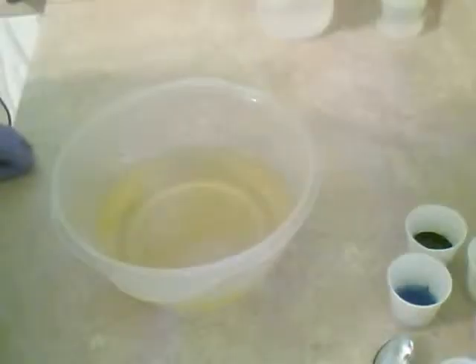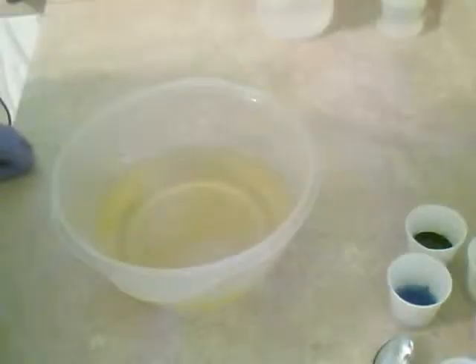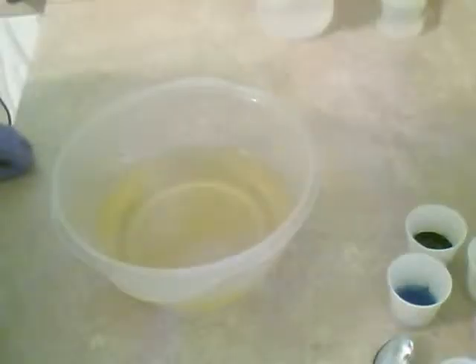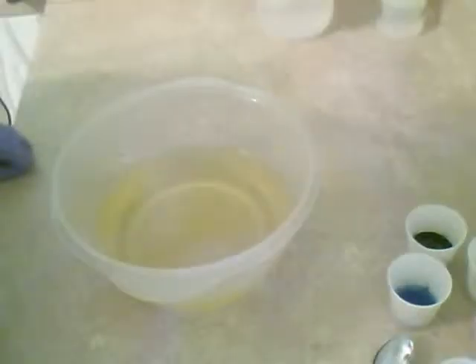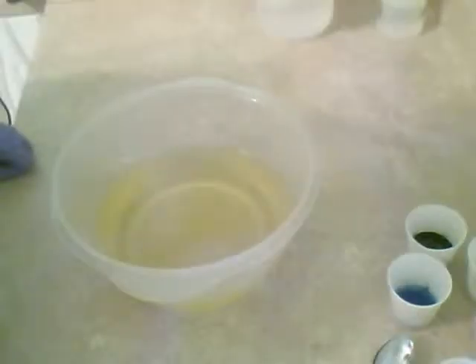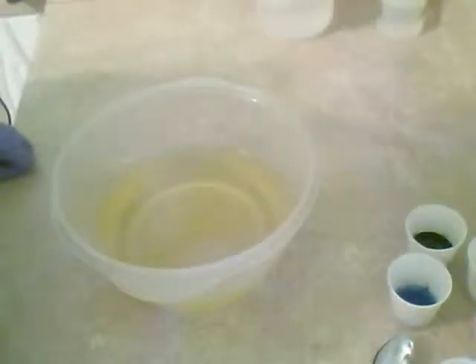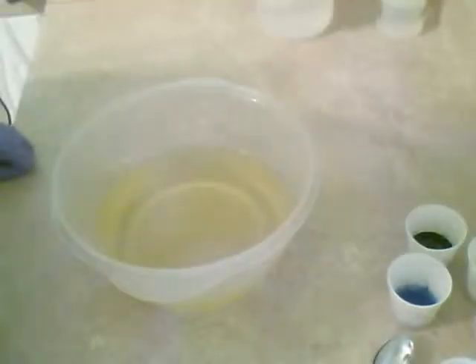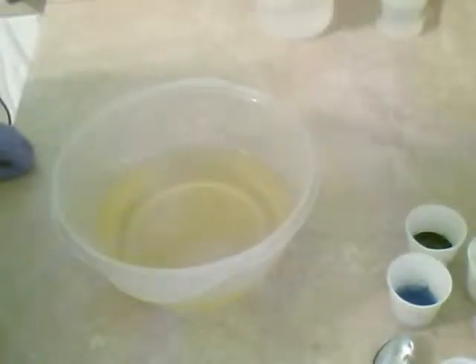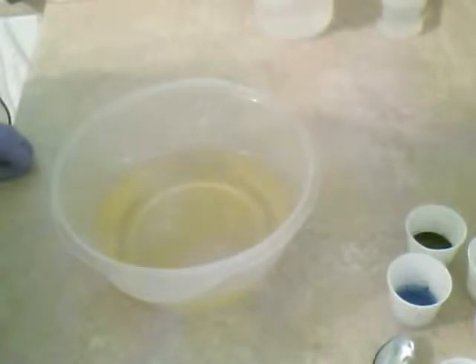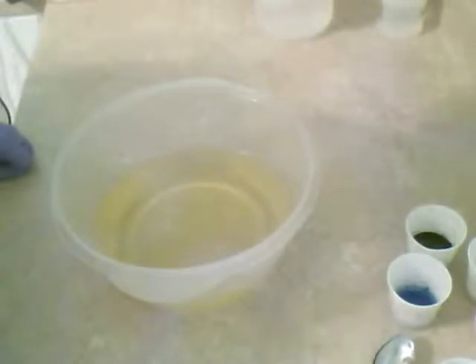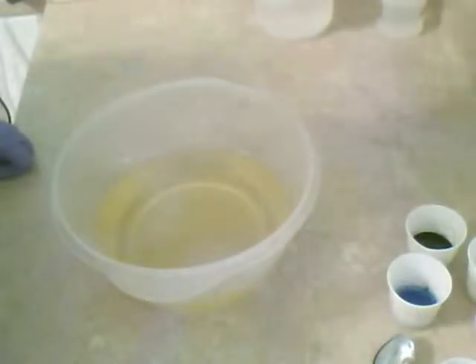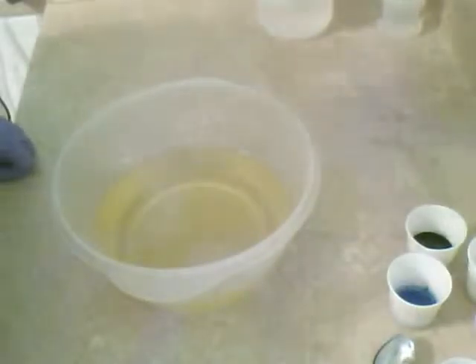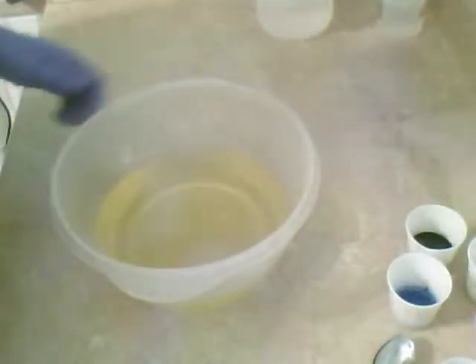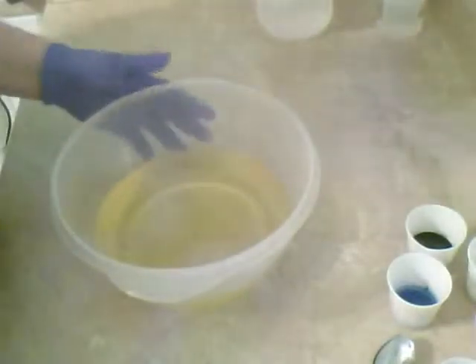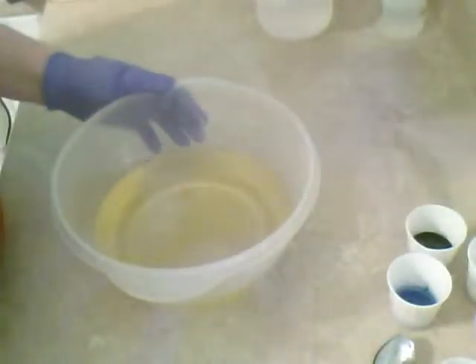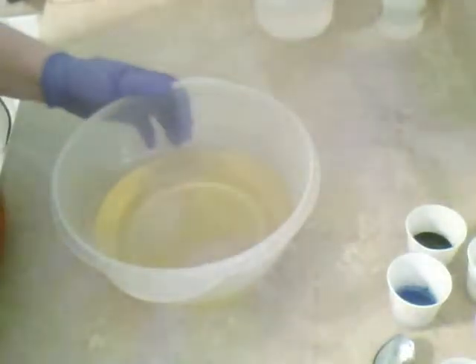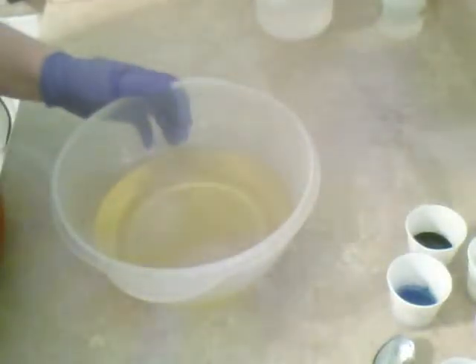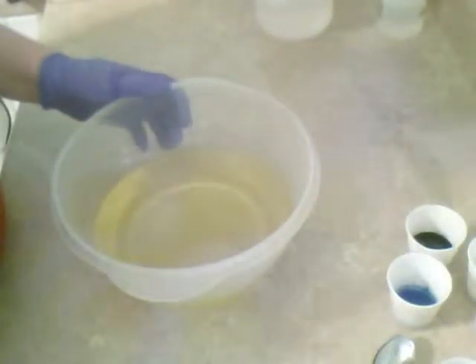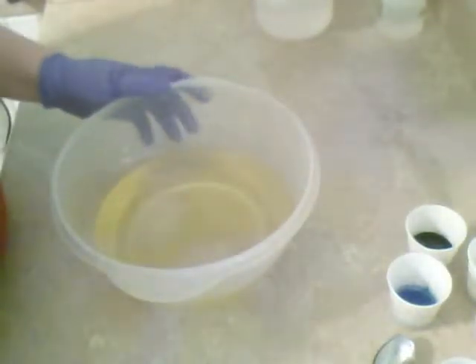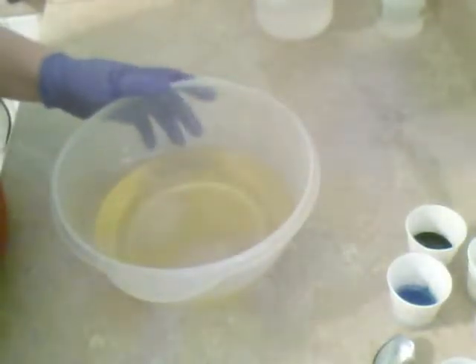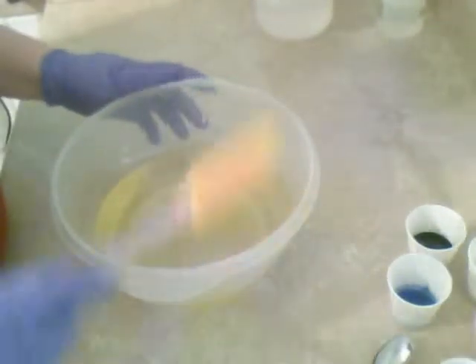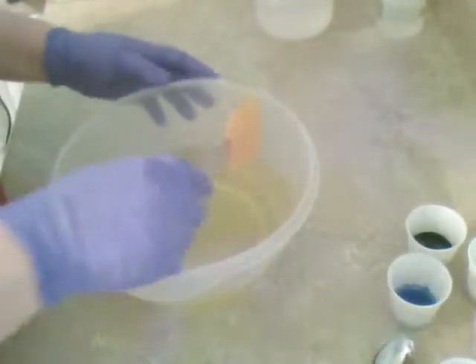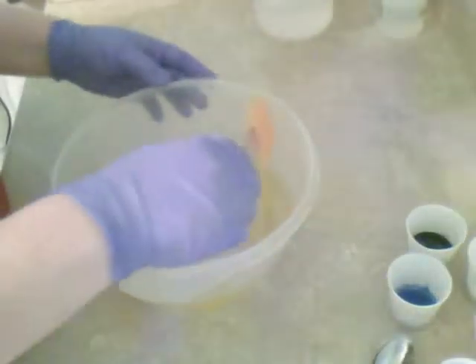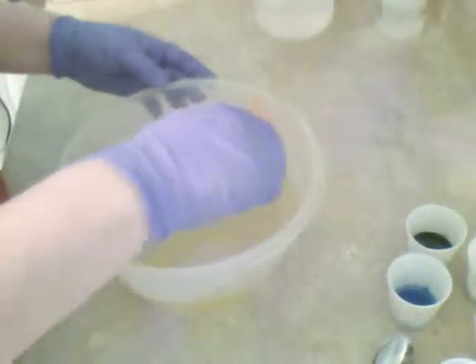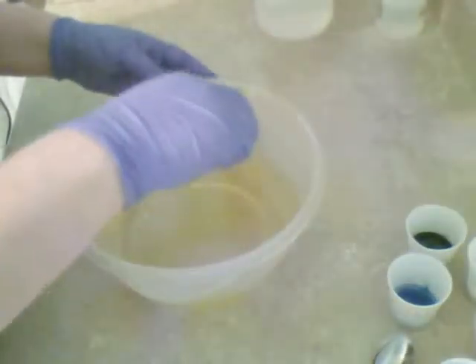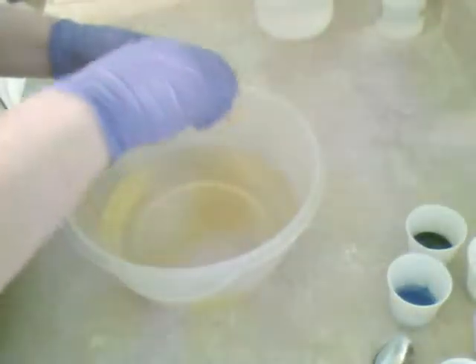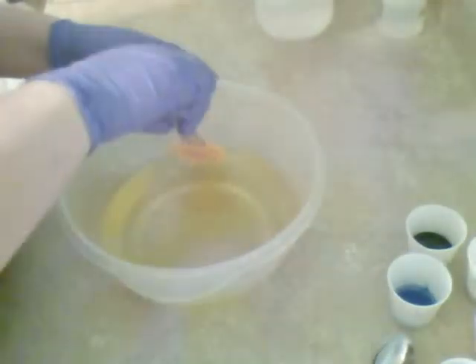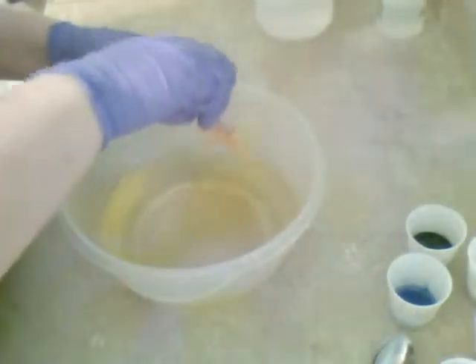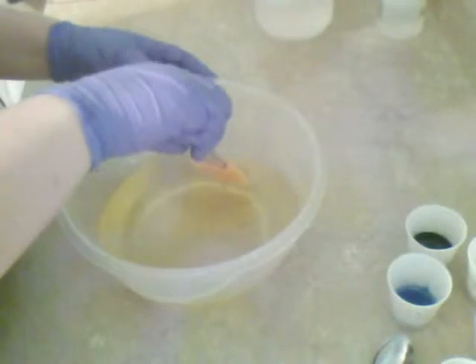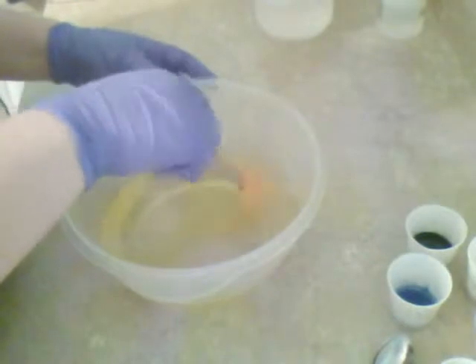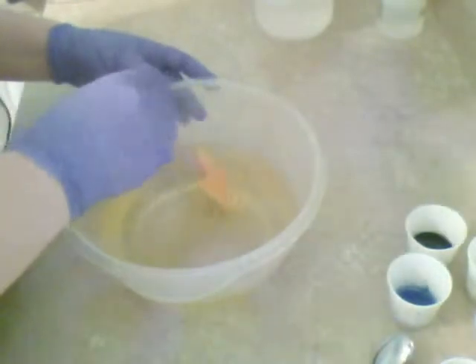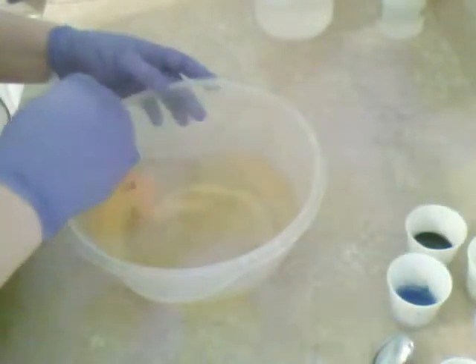Hi guys, it's Heather from Windberg Bathworks. I am going to be working on a column straw soap today for this month's Soap Challenge Club.